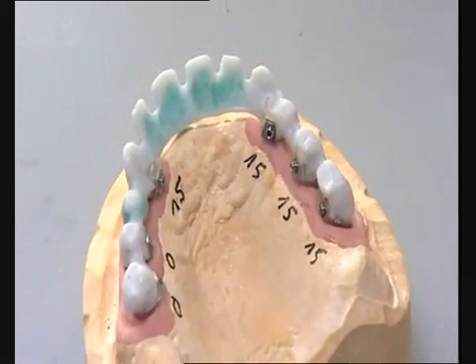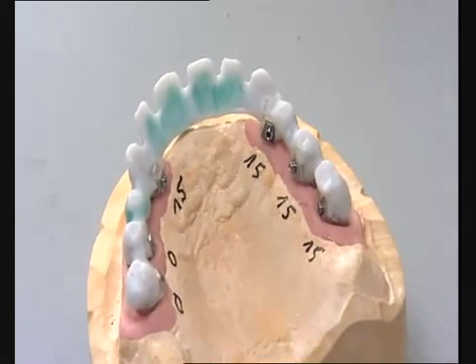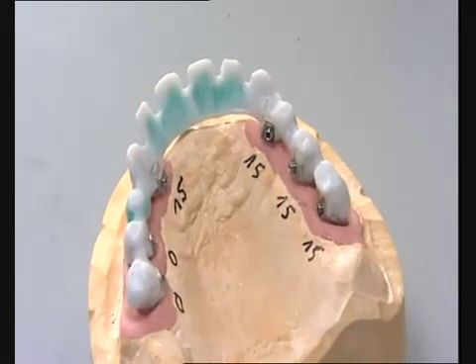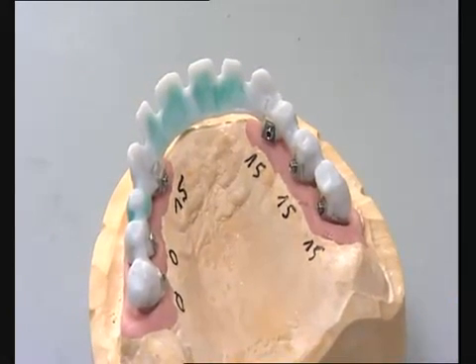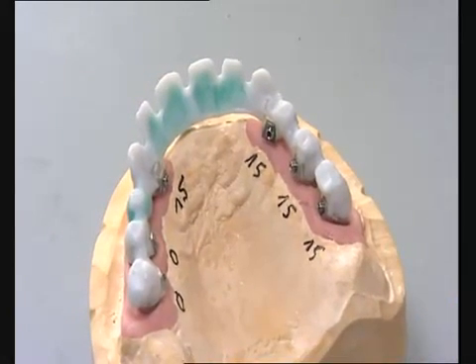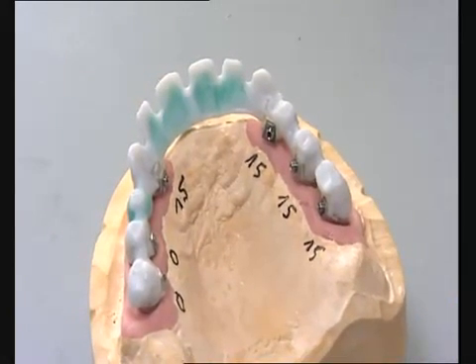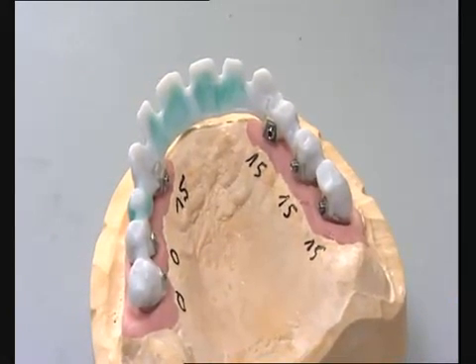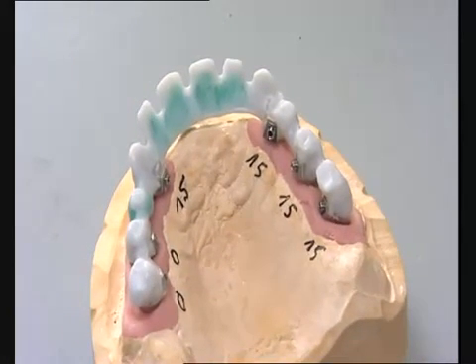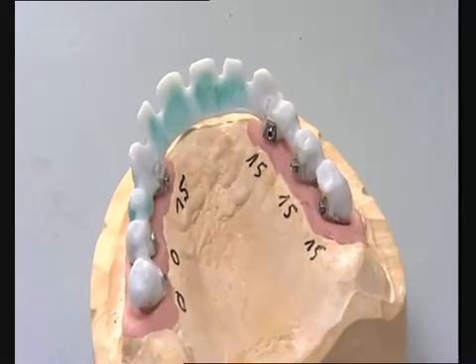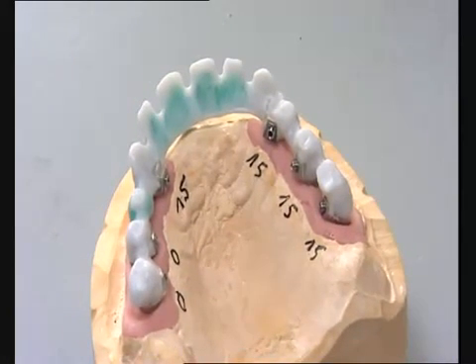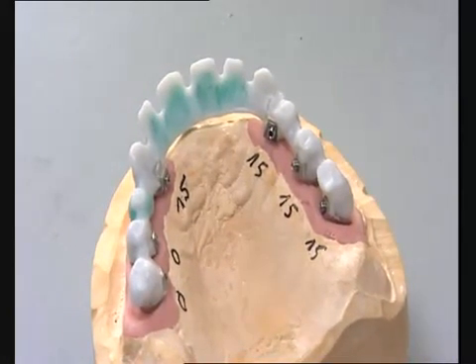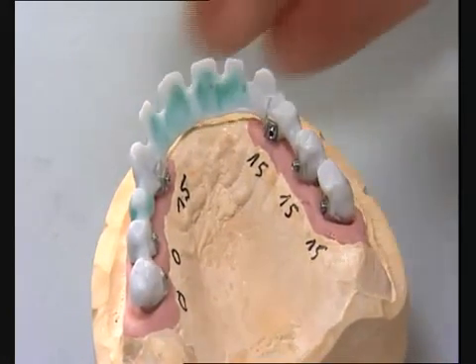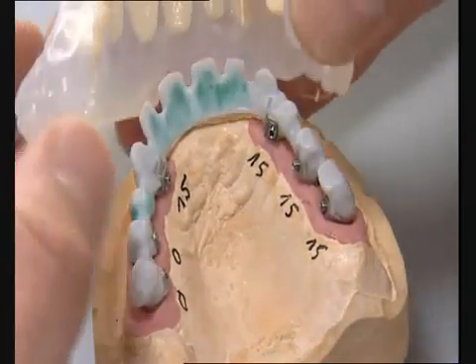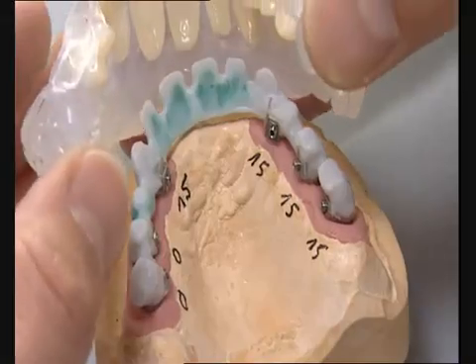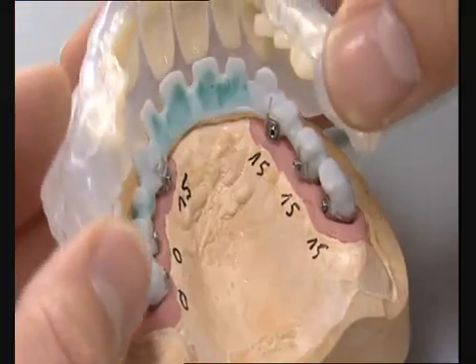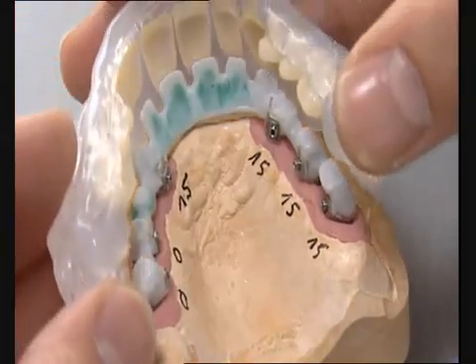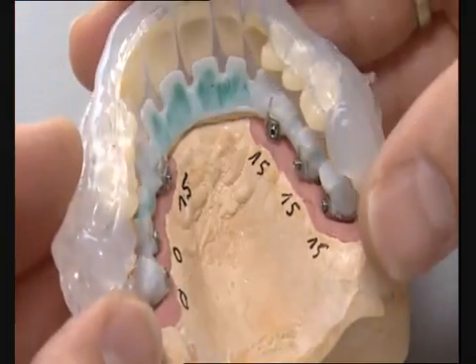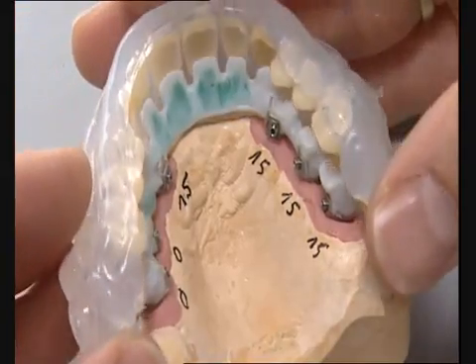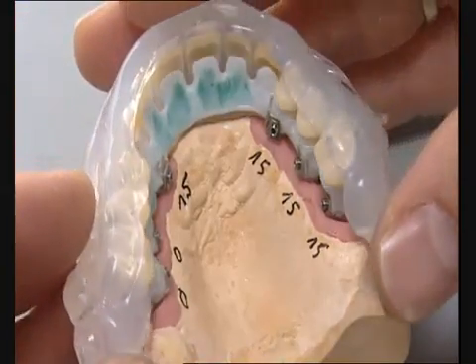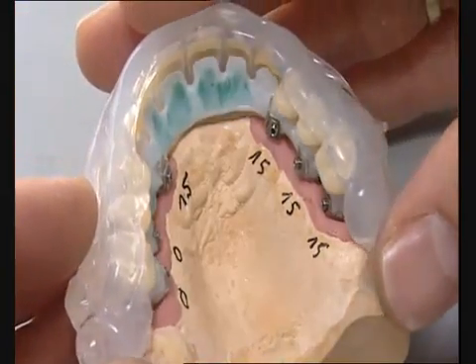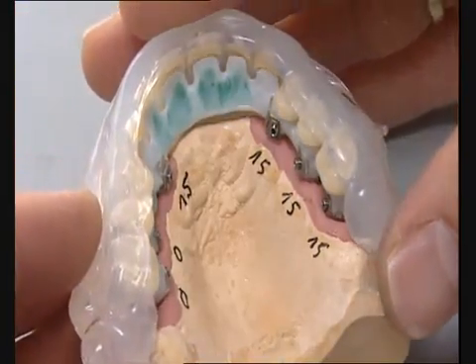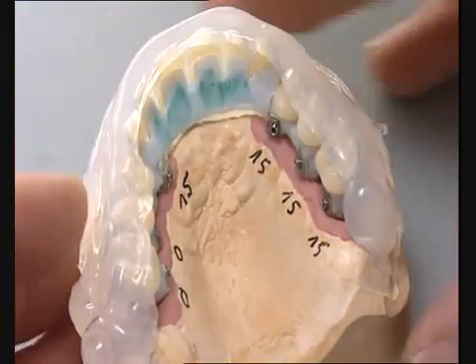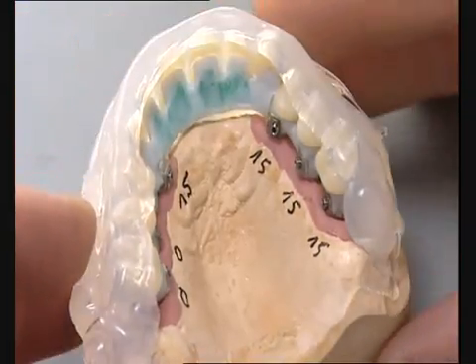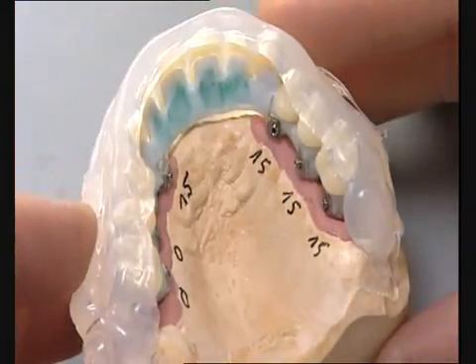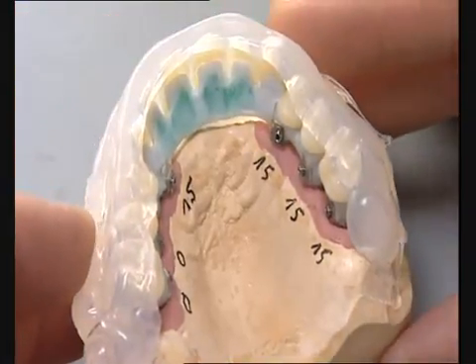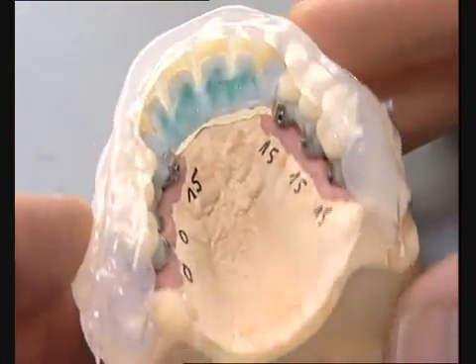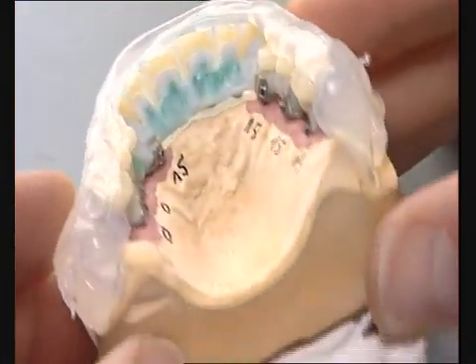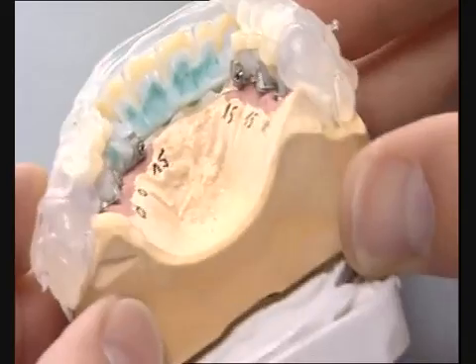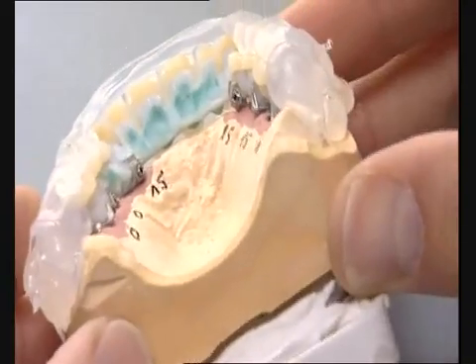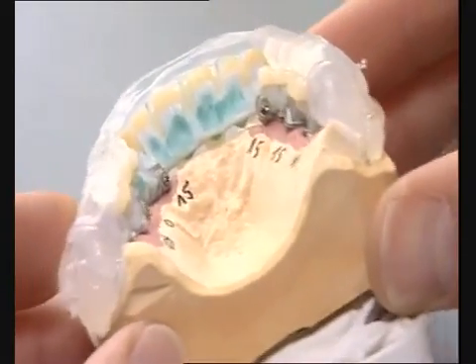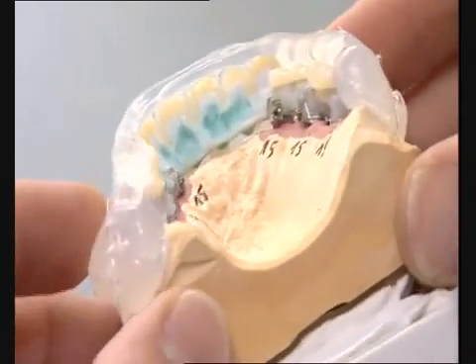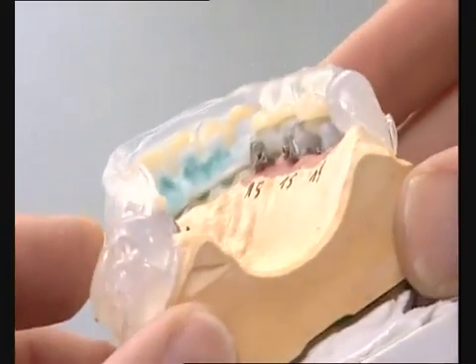The position of the veneers established by the aesthetic try-in also ensures that the dimensions of the framework pattern are optimal and that they meet the aesthetic and phonic requirements of the patient.